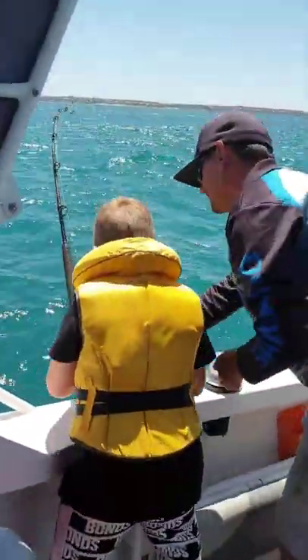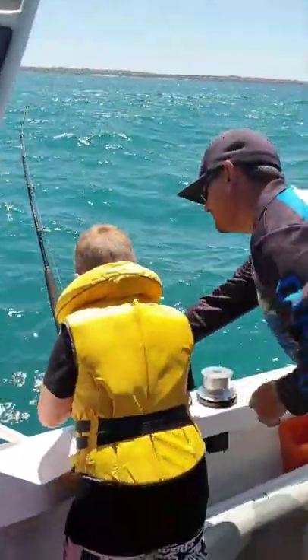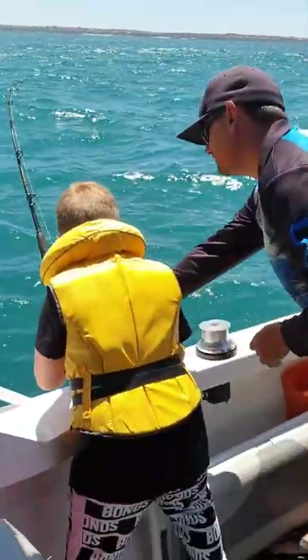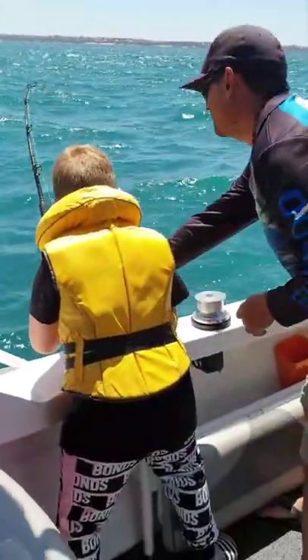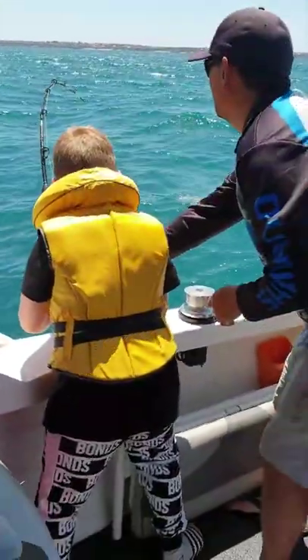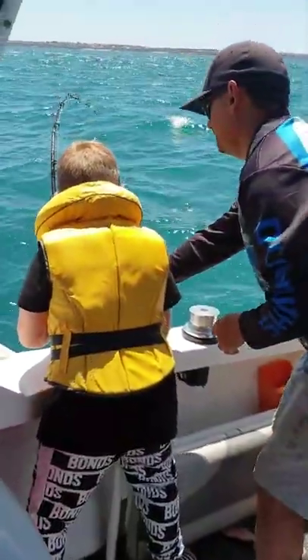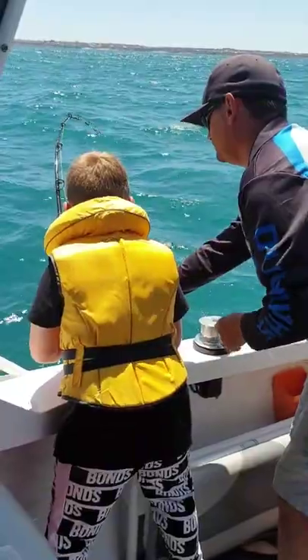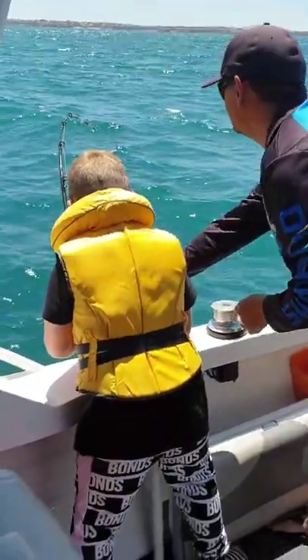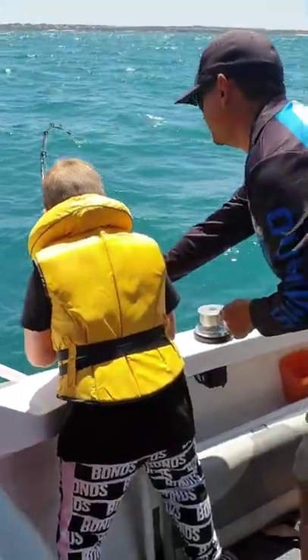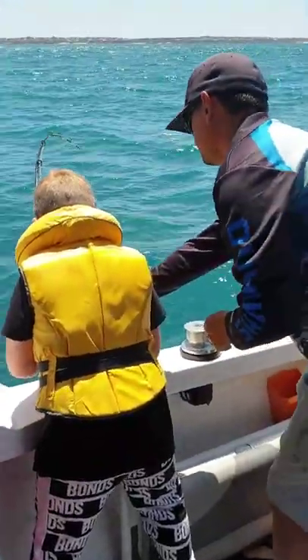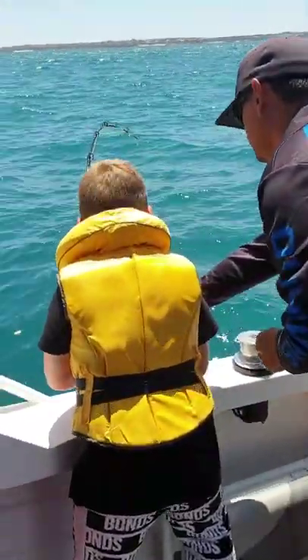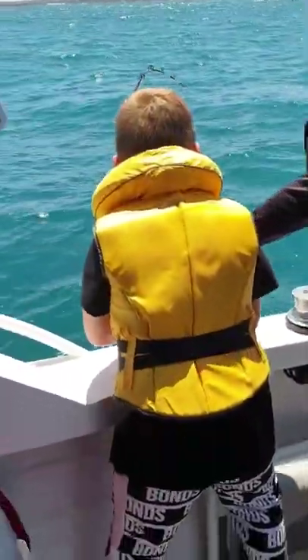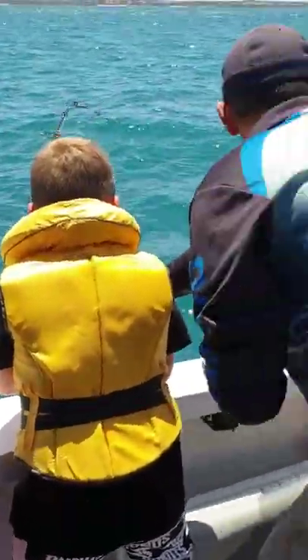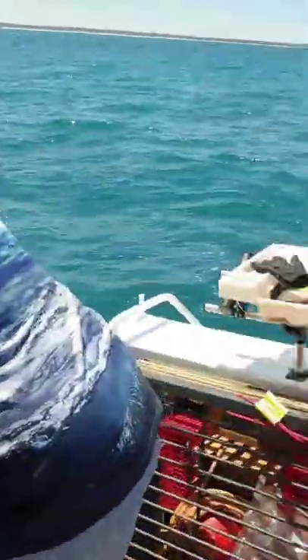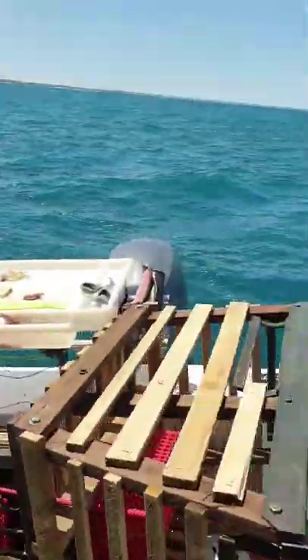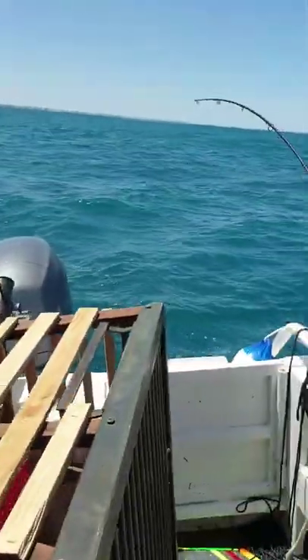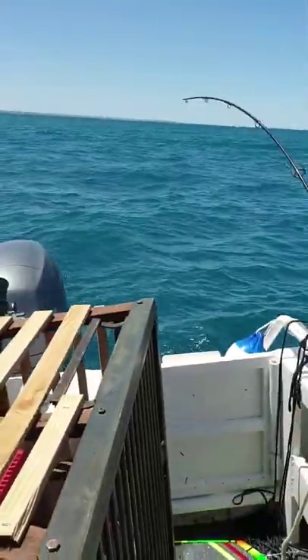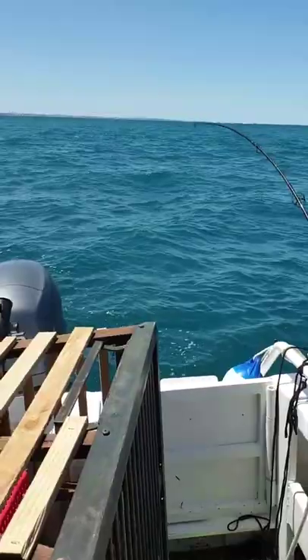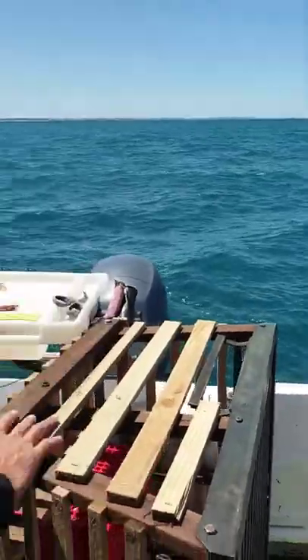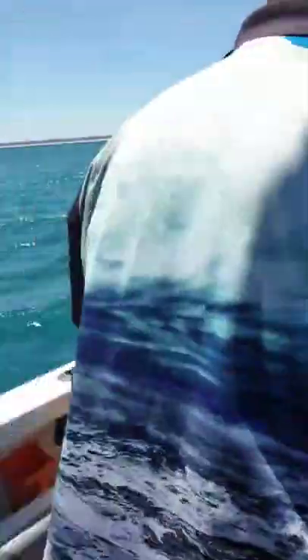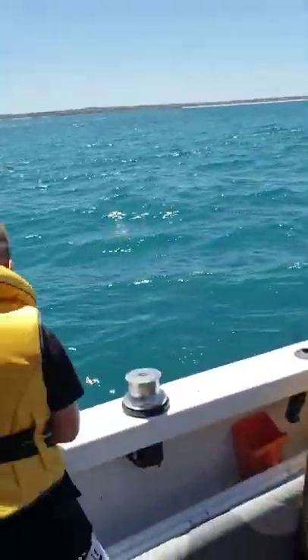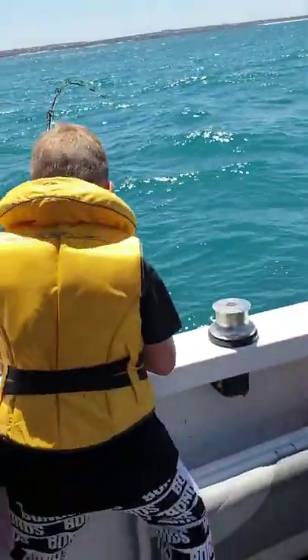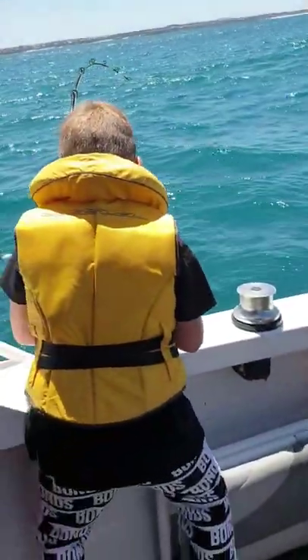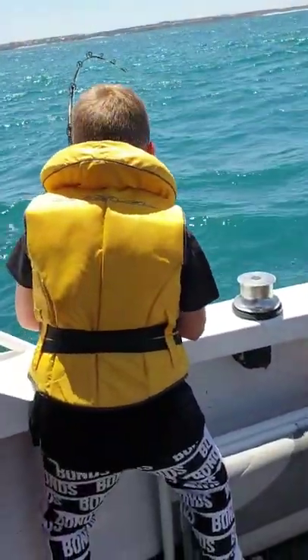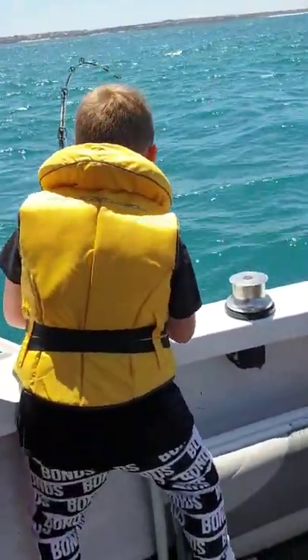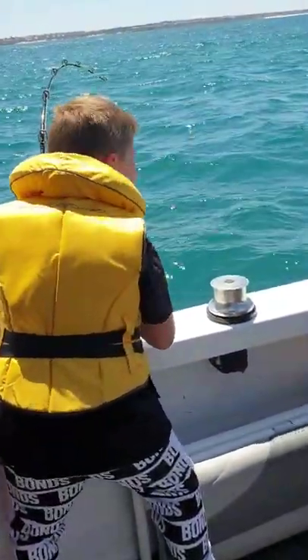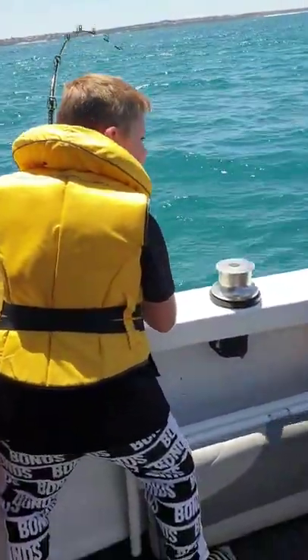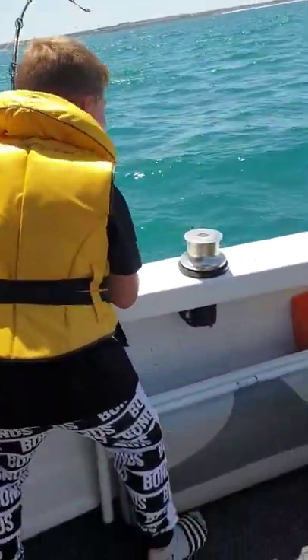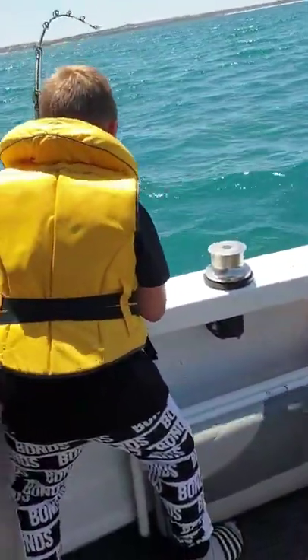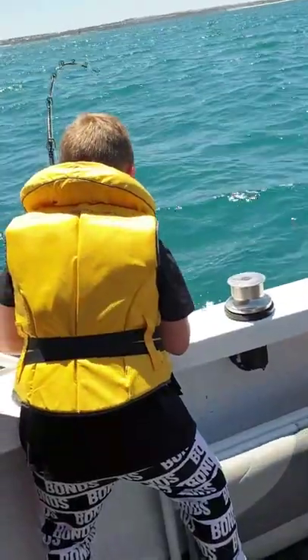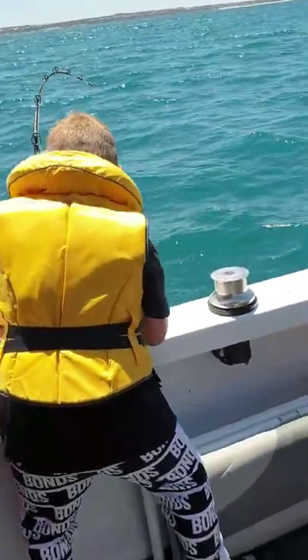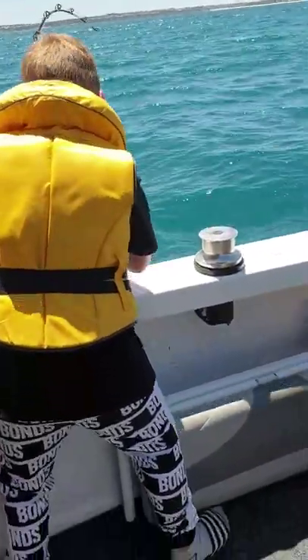Decided to put the reels out, see what we can get. Oh, we've got two going now! Reeling this one in? Oh my god, reeling it in! I'm trying.